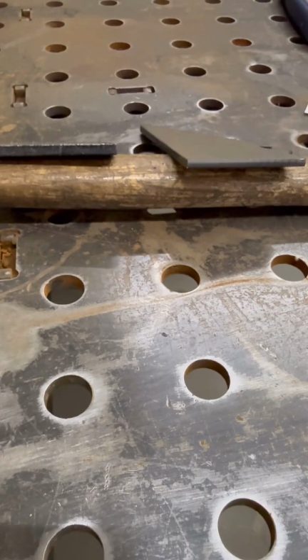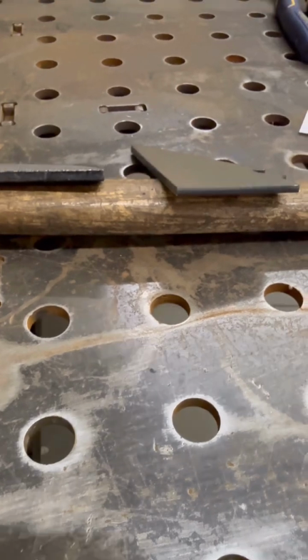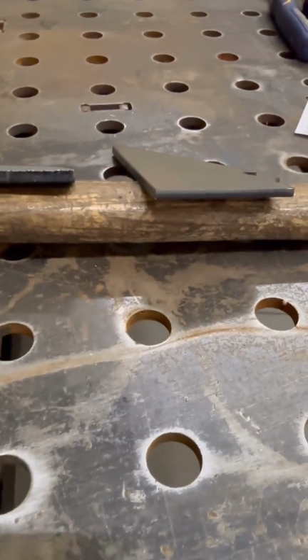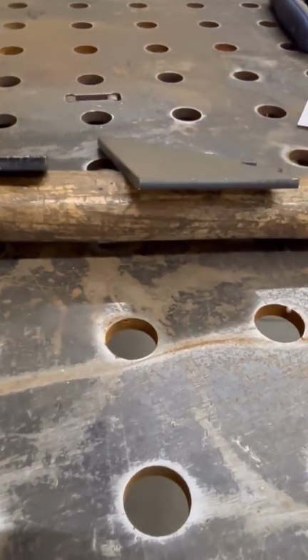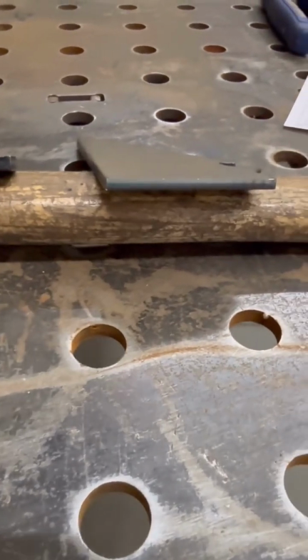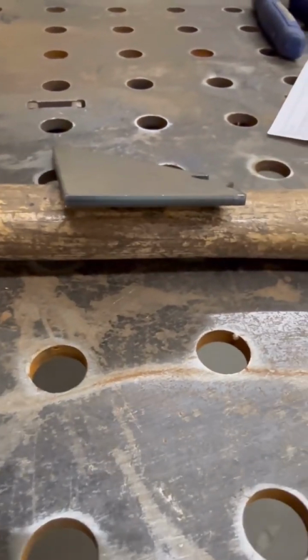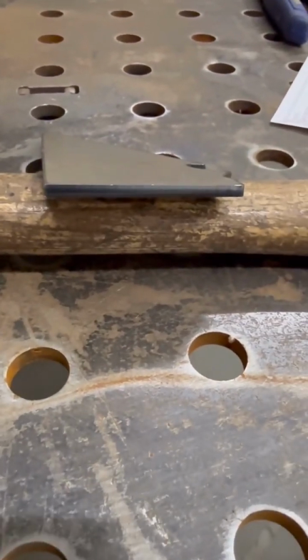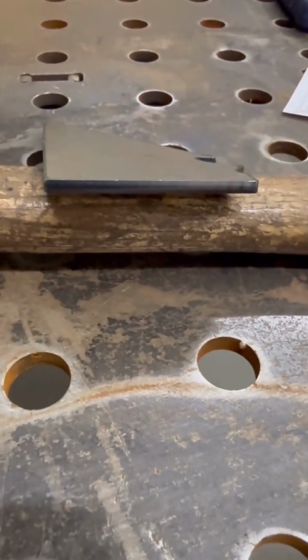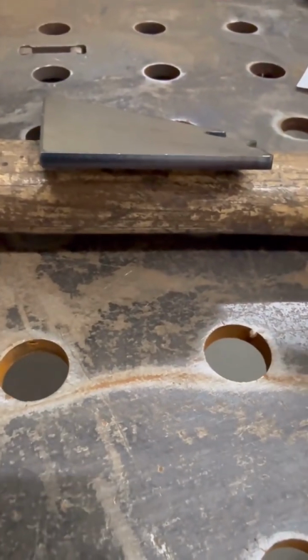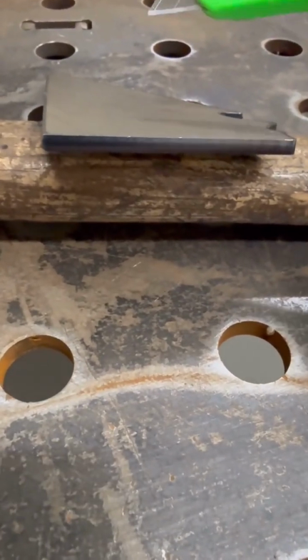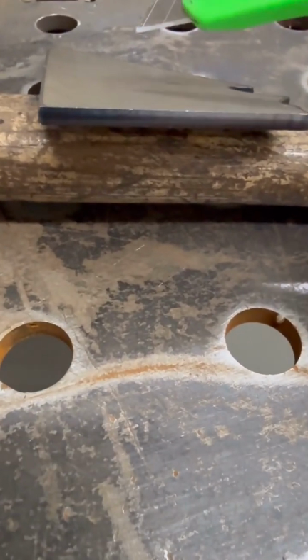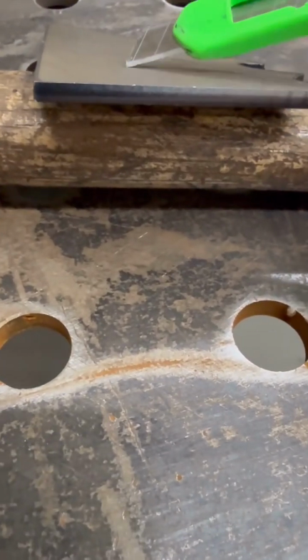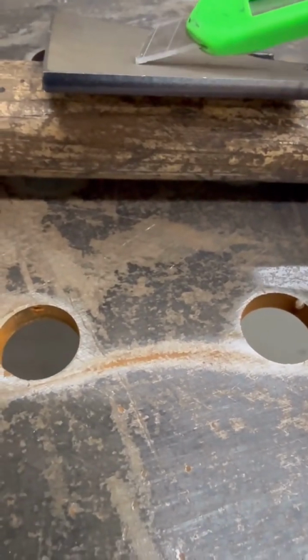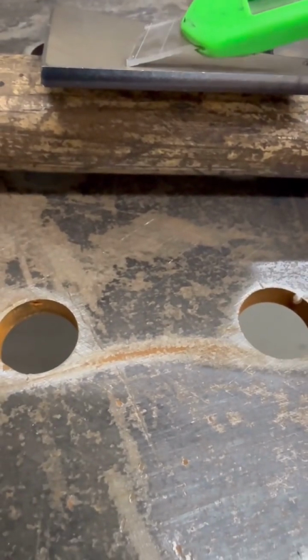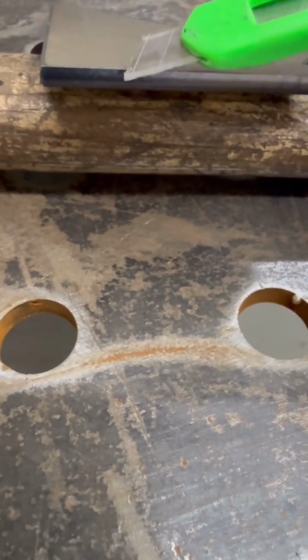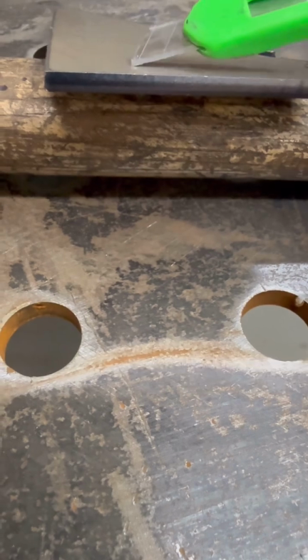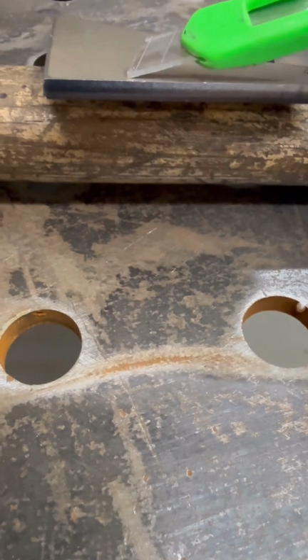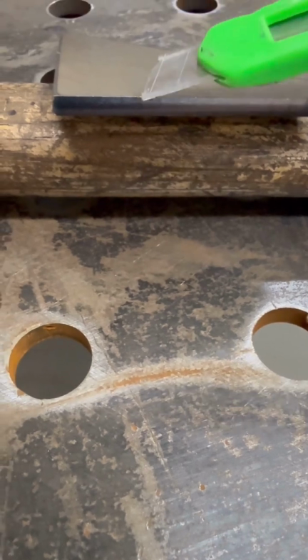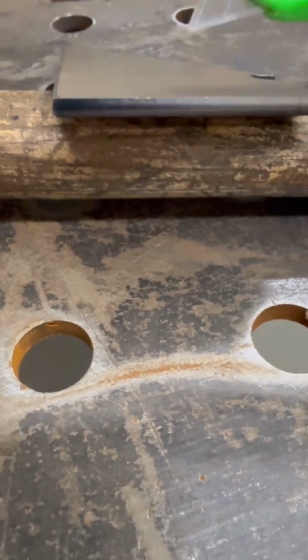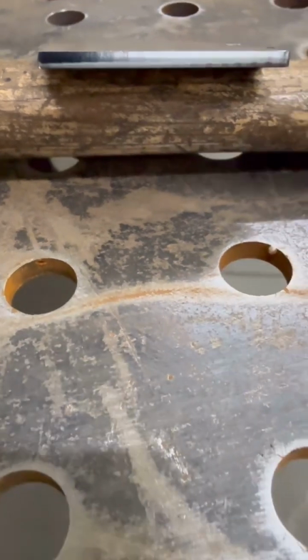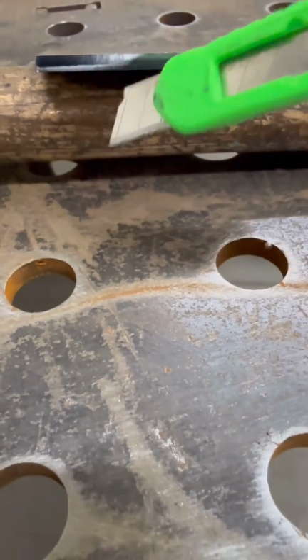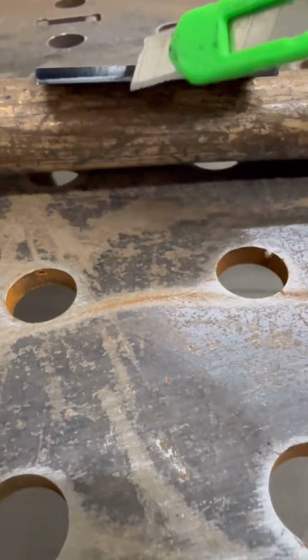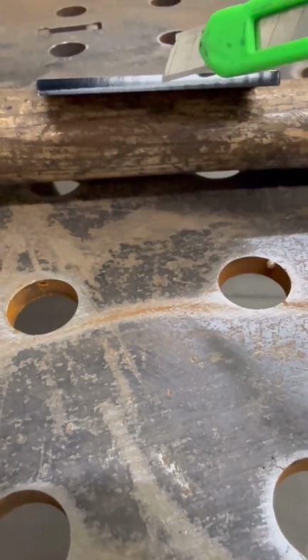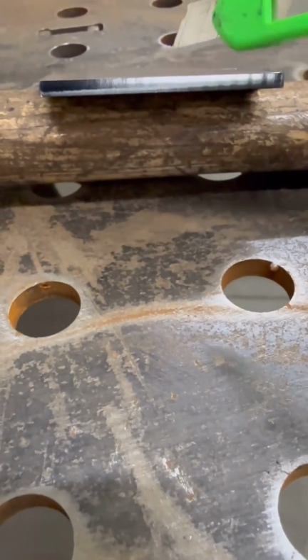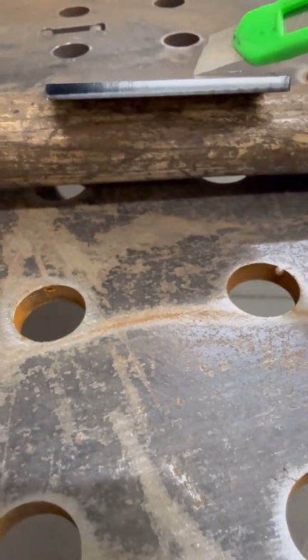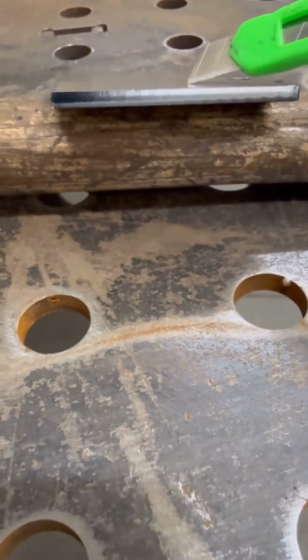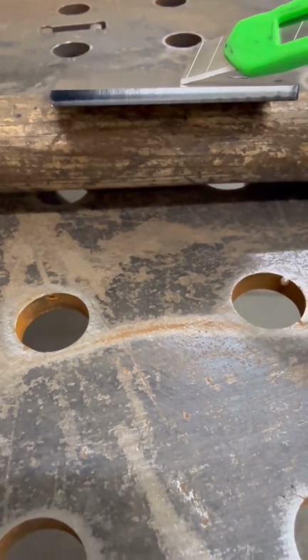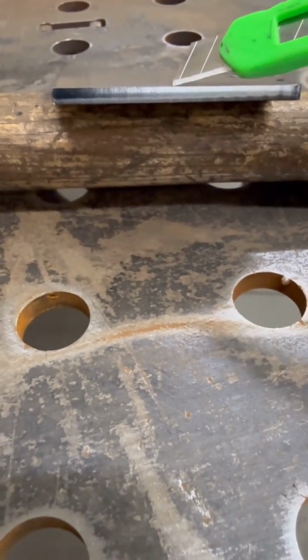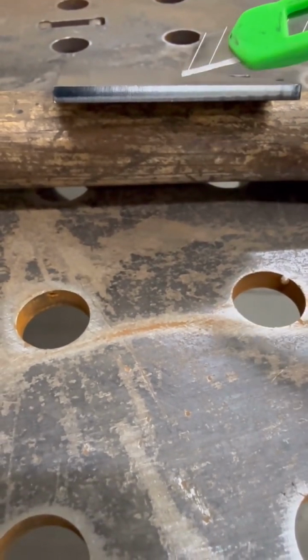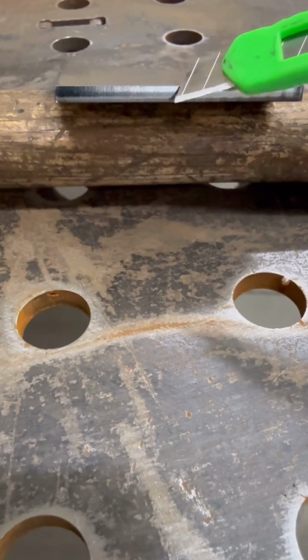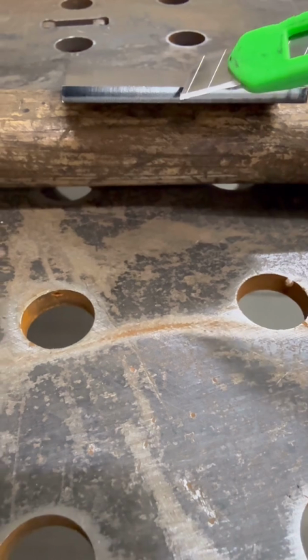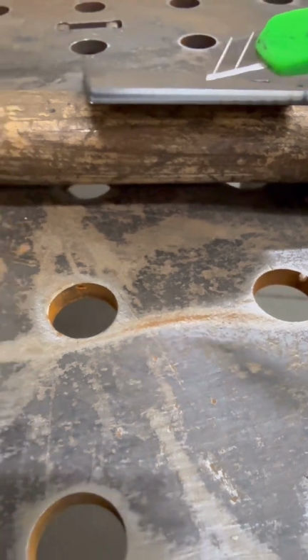To show the difference with cutting with oxygen, here's 10 gauge steel with a shiny edge quality and completely burr free.